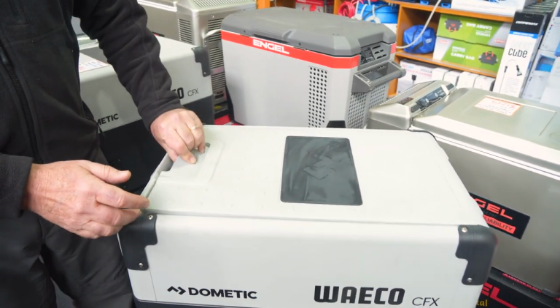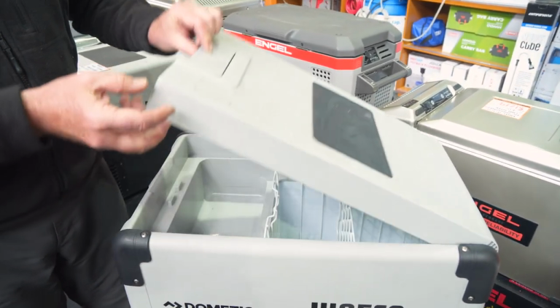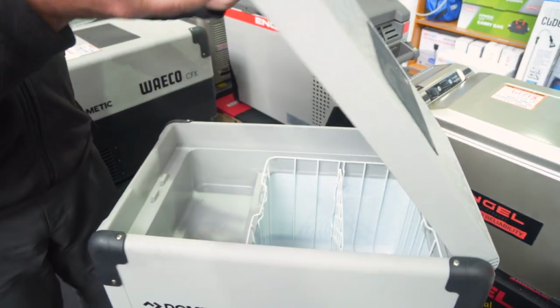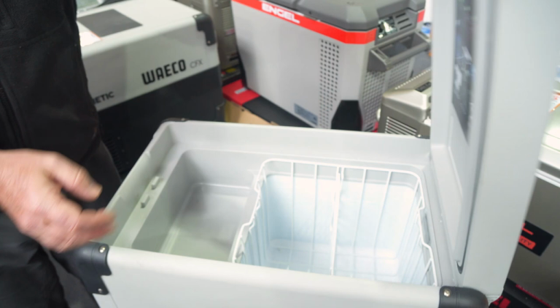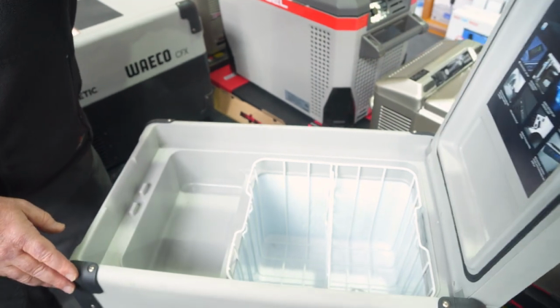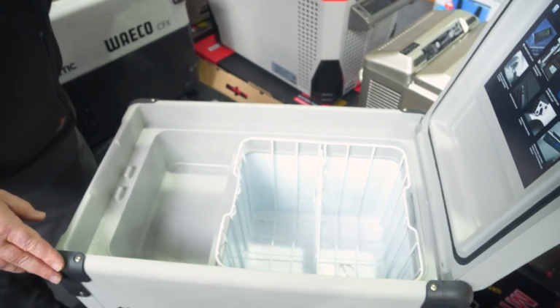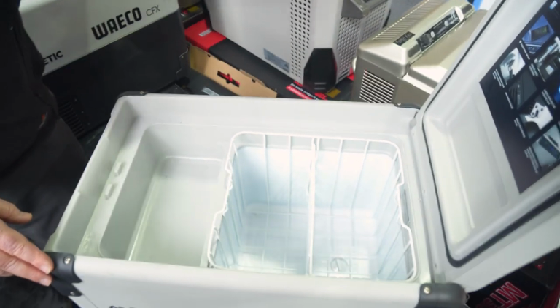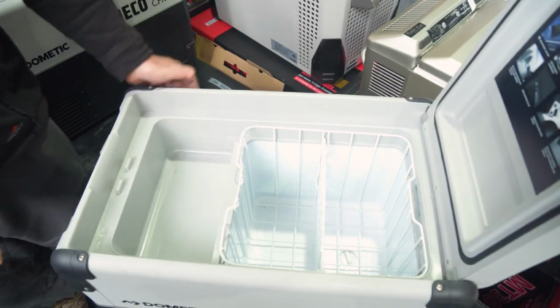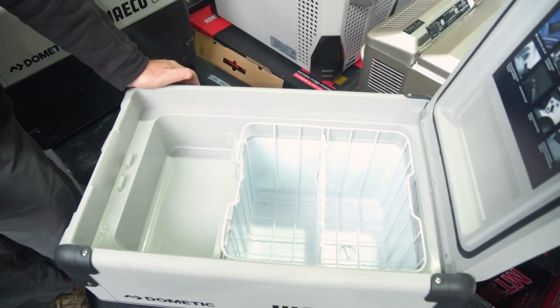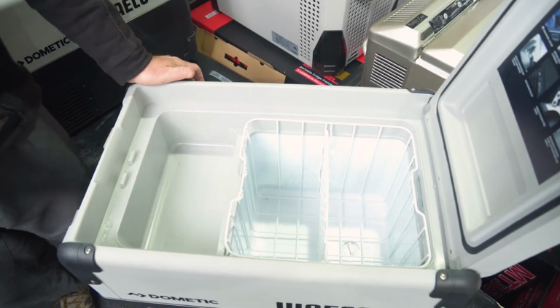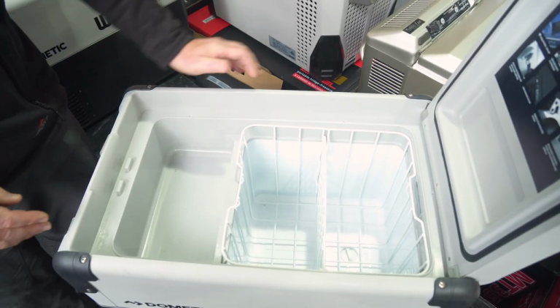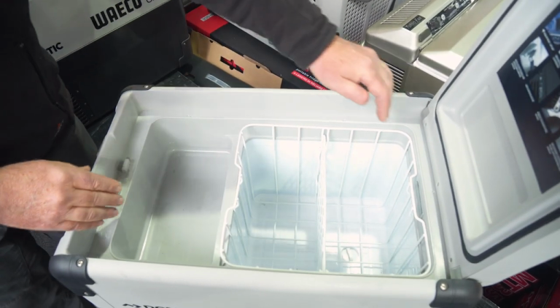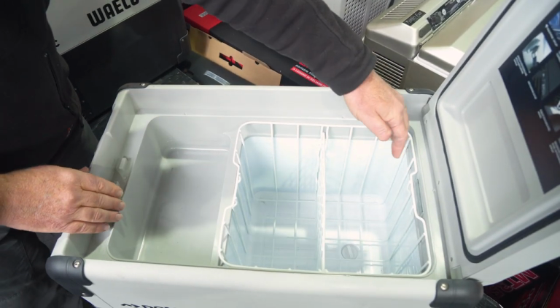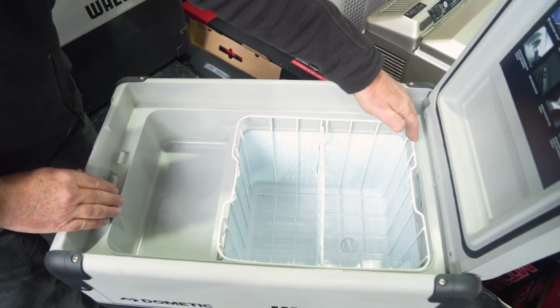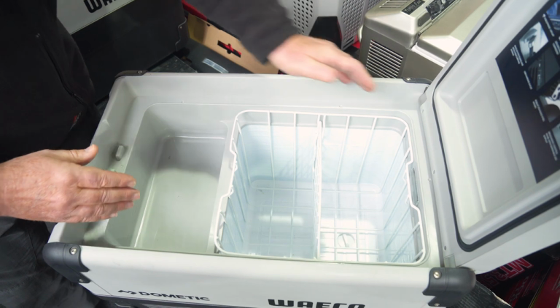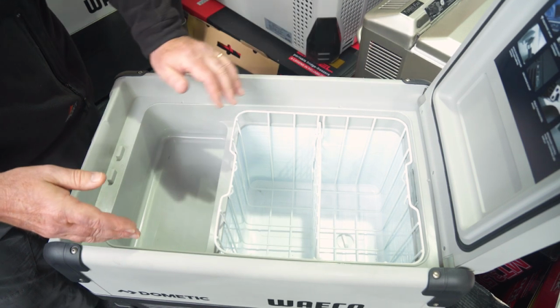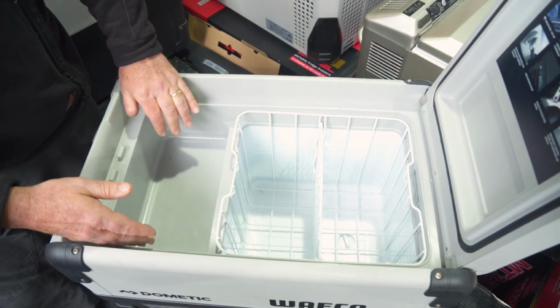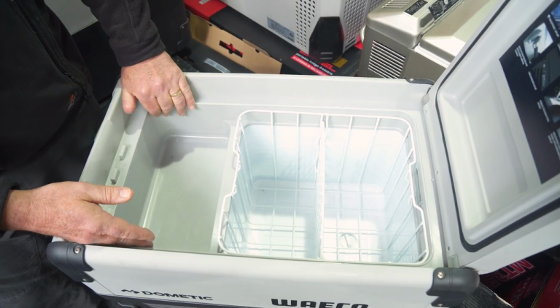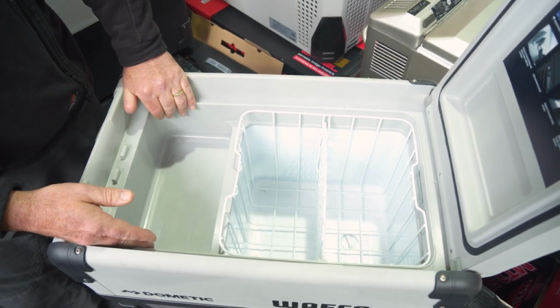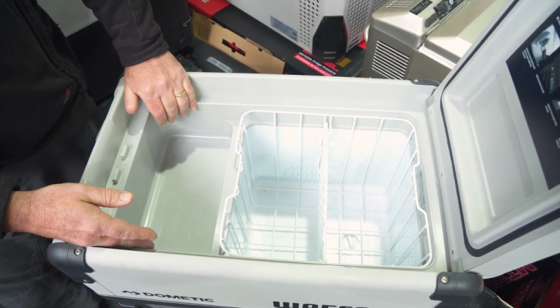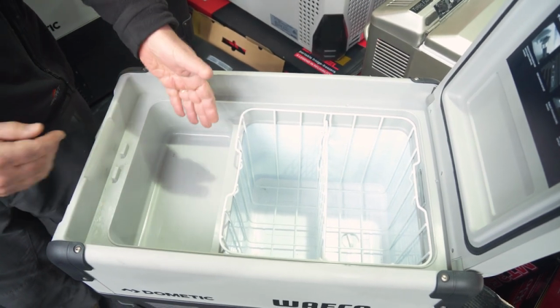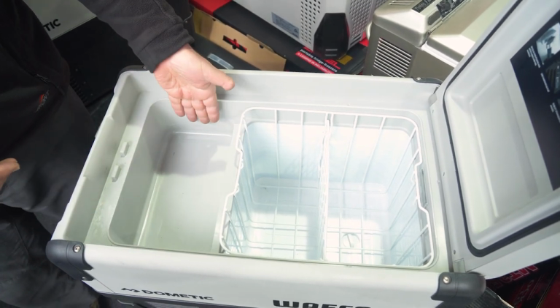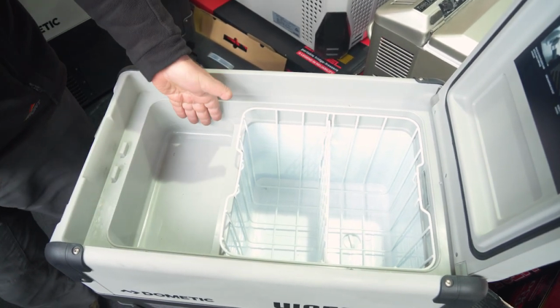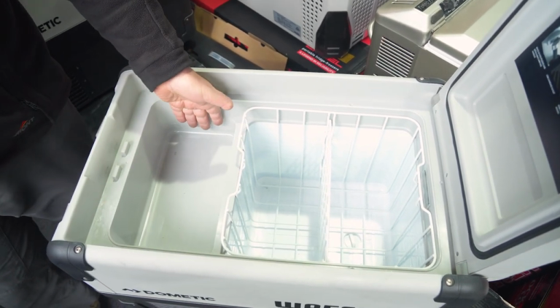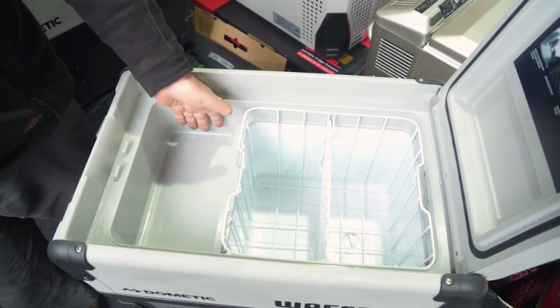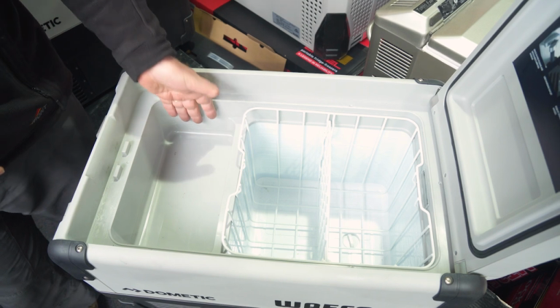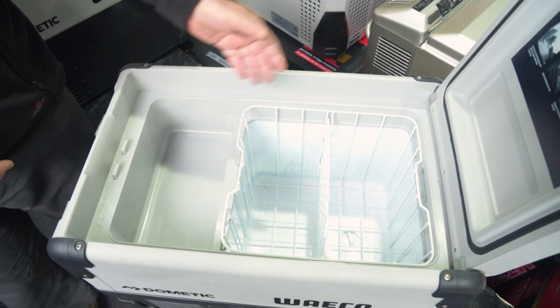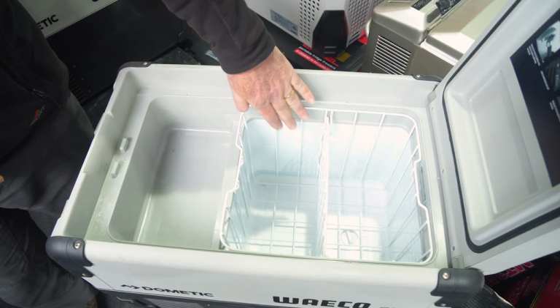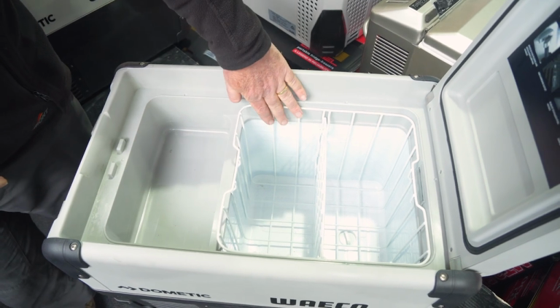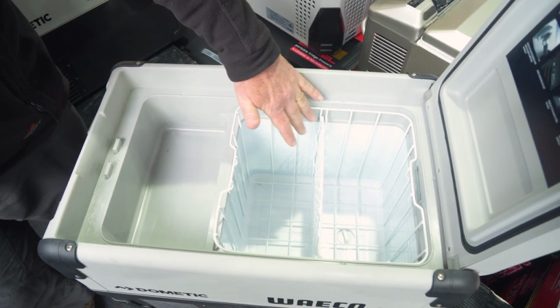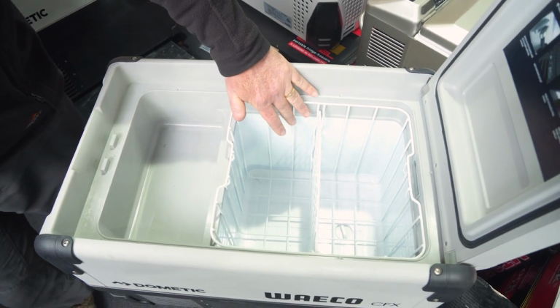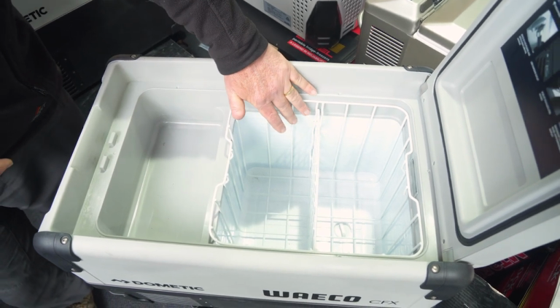Opening it up inside, we've got two compartments. The internal dimensions of this fridge are 47 centimetres long and 28 centimetres wide. This area here has a dimension of 10 centimetres deep, and this one over here is around 30 centimetres deep.